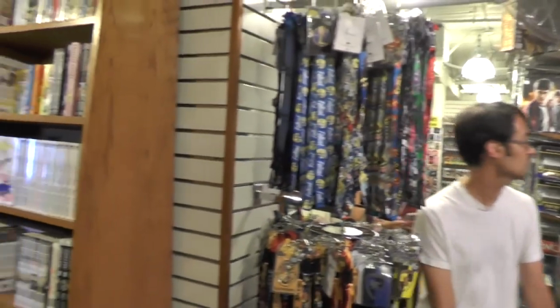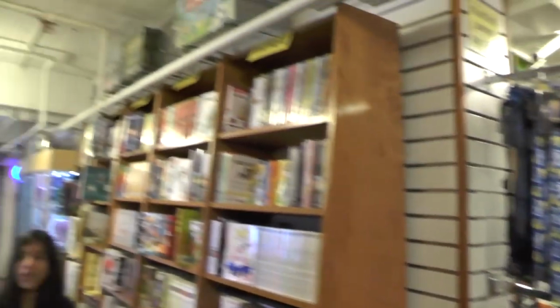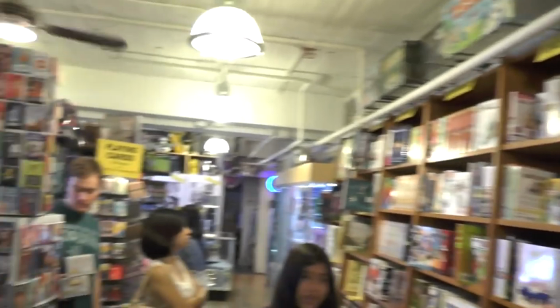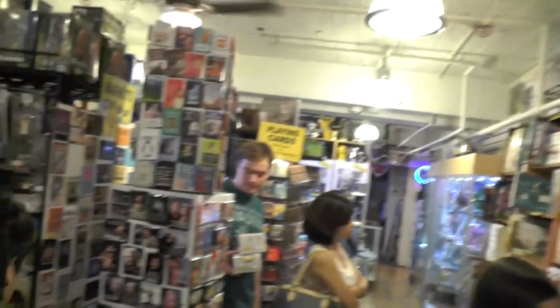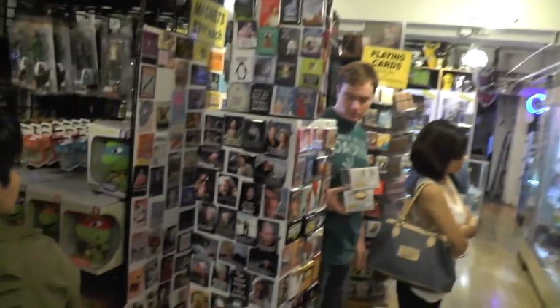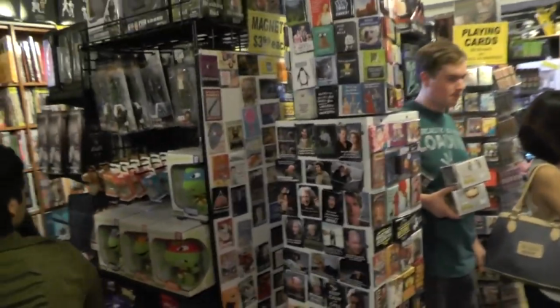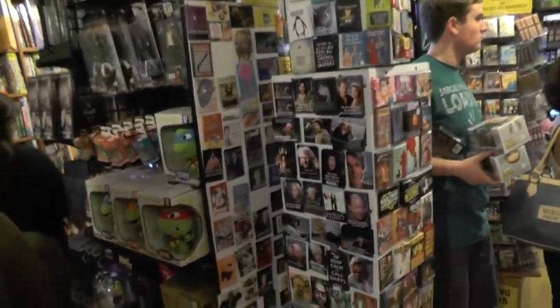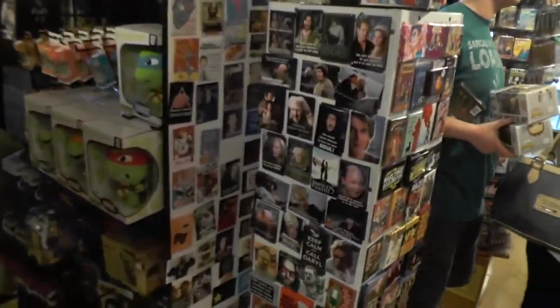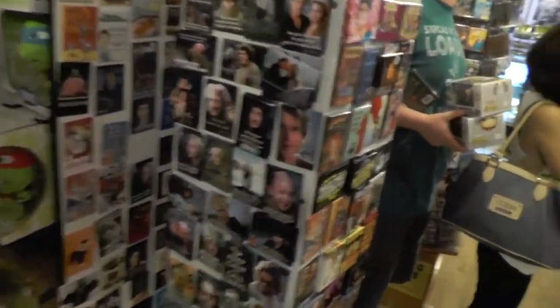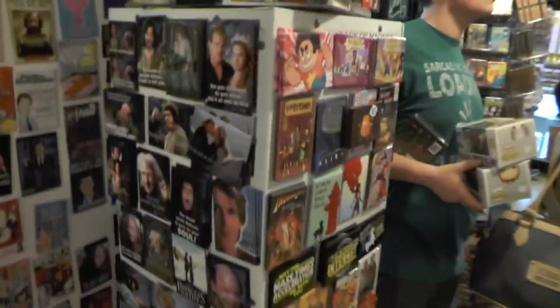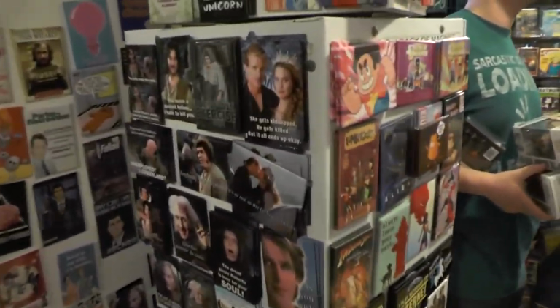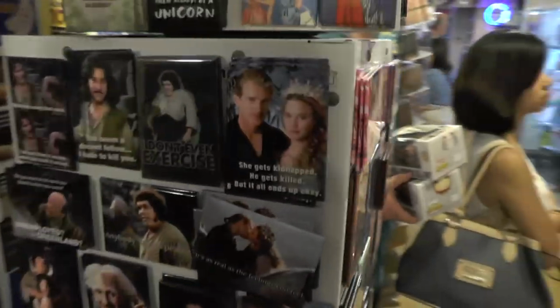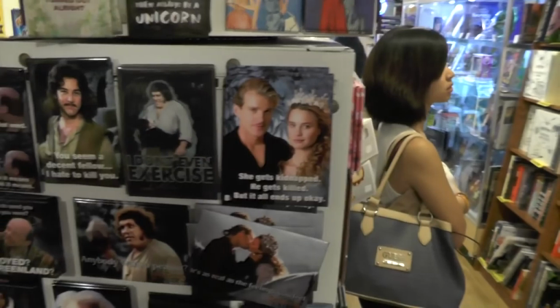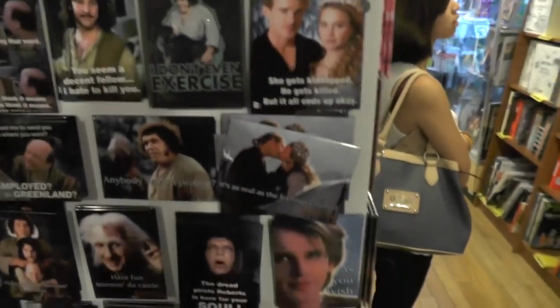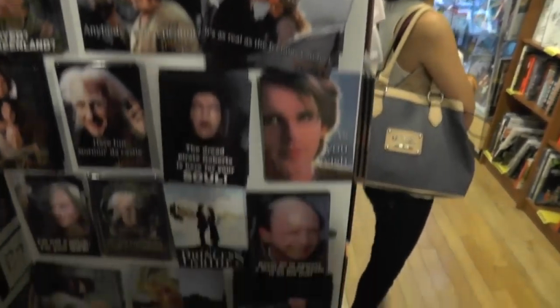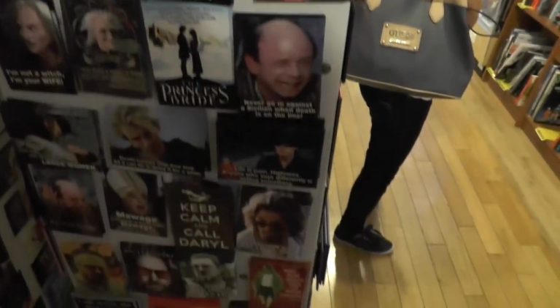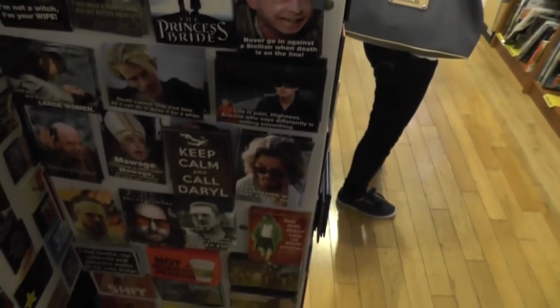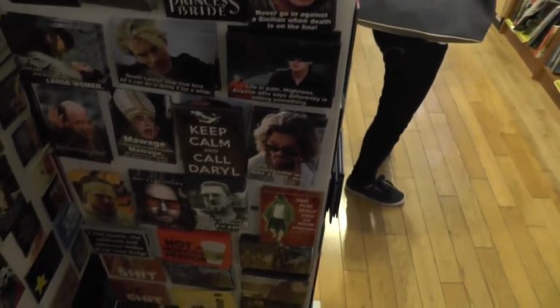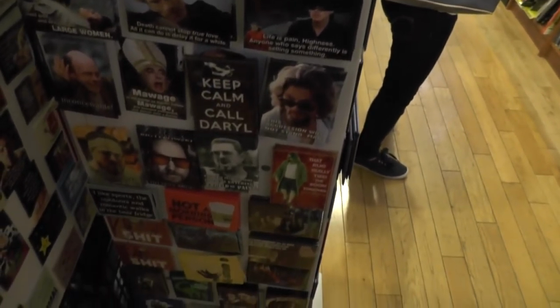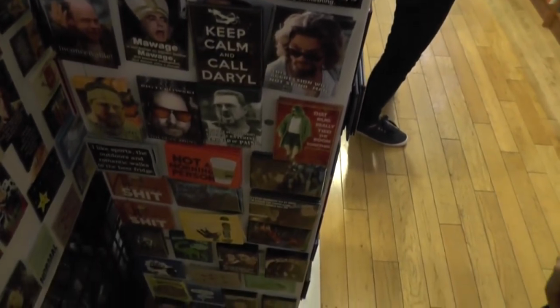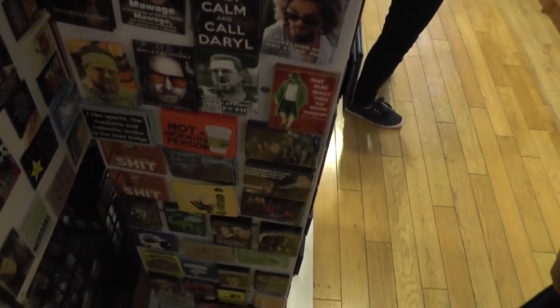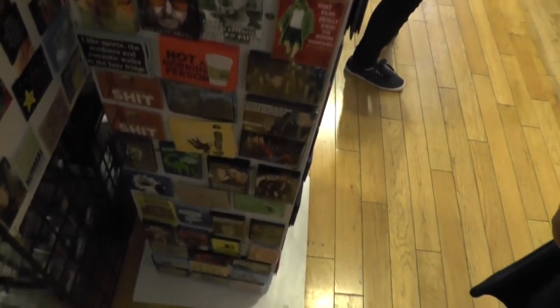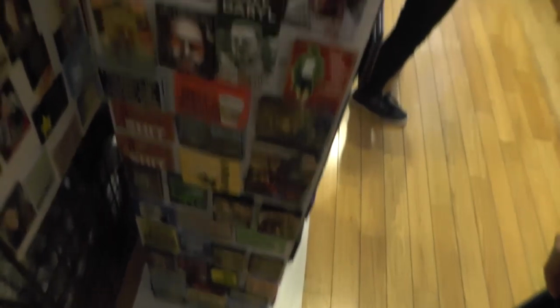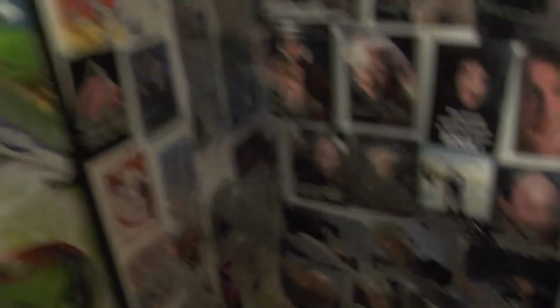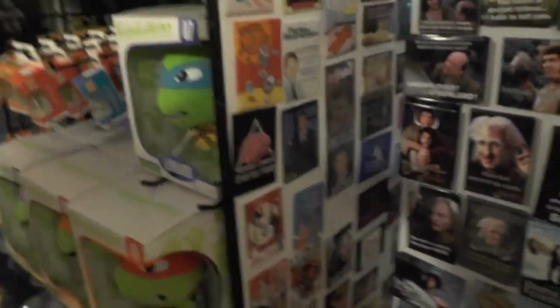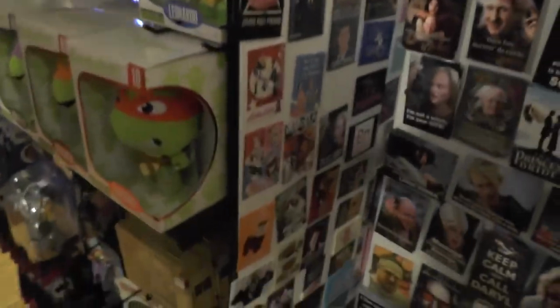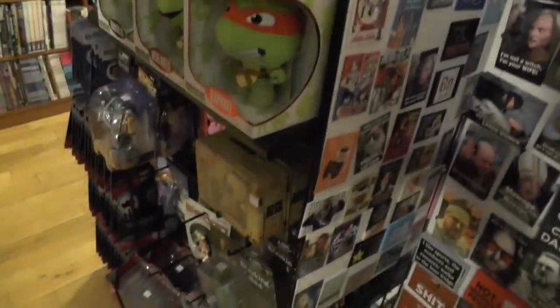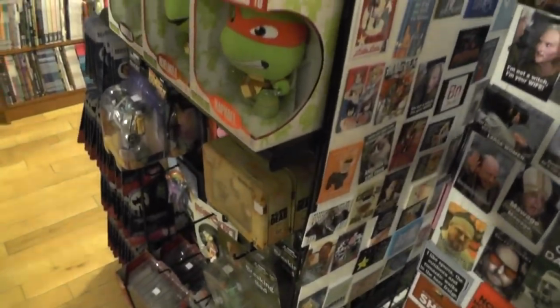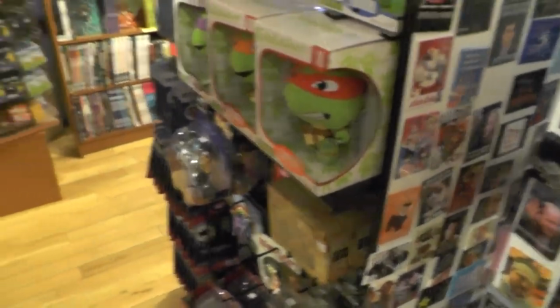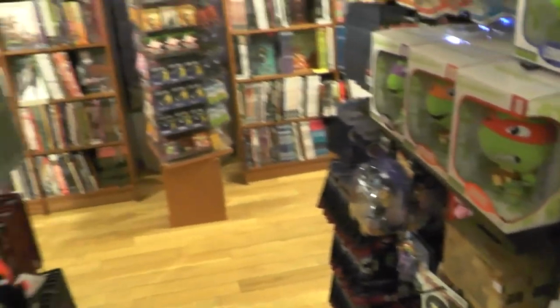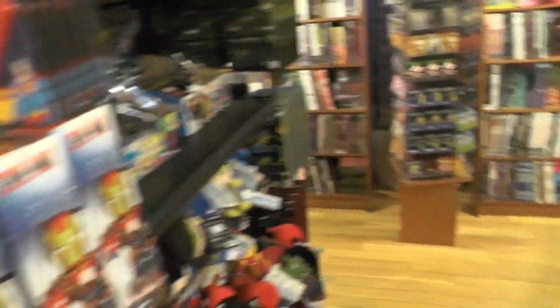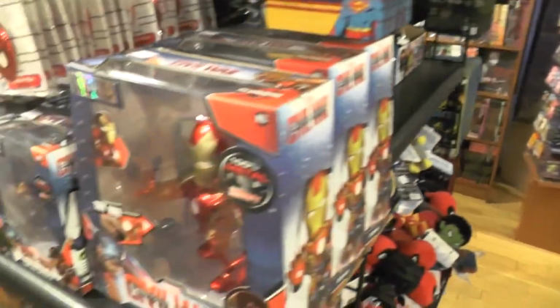We've been here twice, and every time we come here we definitely look around because there's so much awesome stuff. Look at these magnets — Princess Bride, some of my favorite movies, all up here. Action figures — they've got an insane selection.